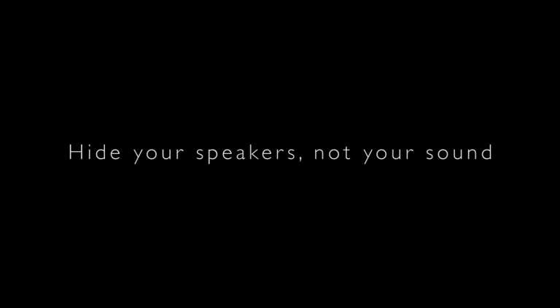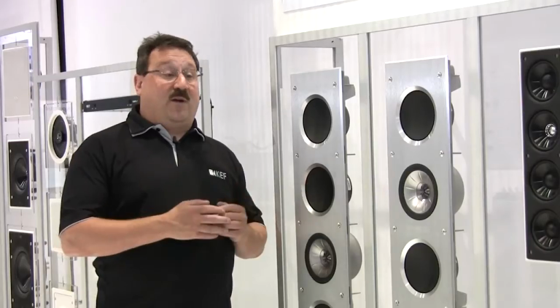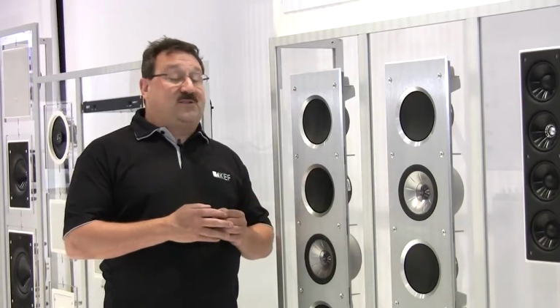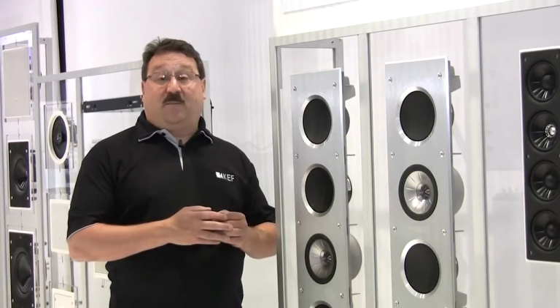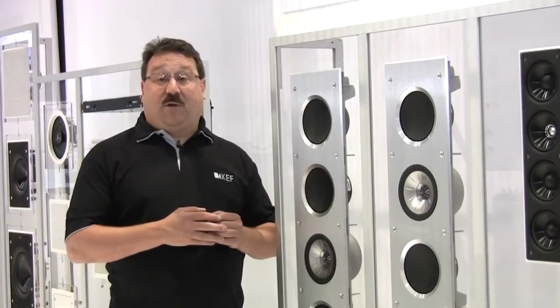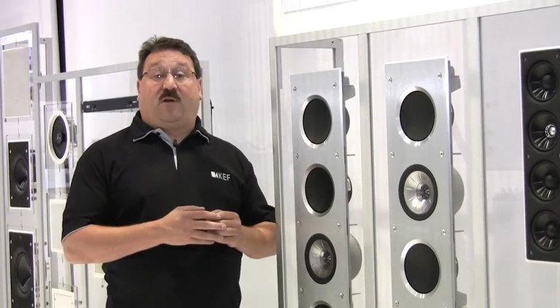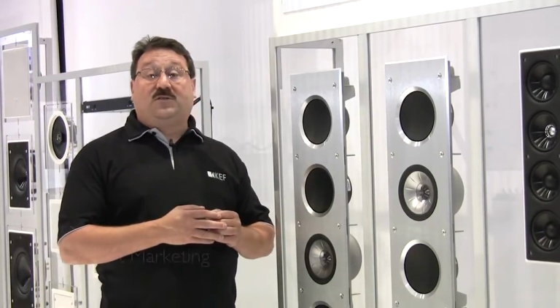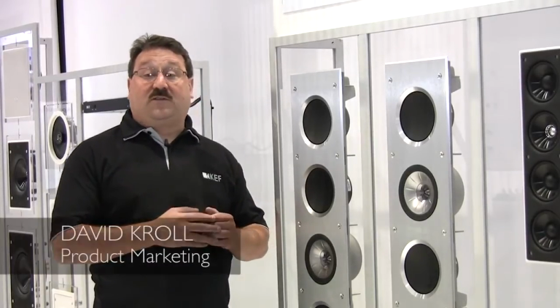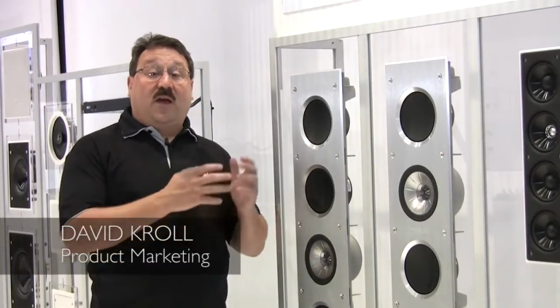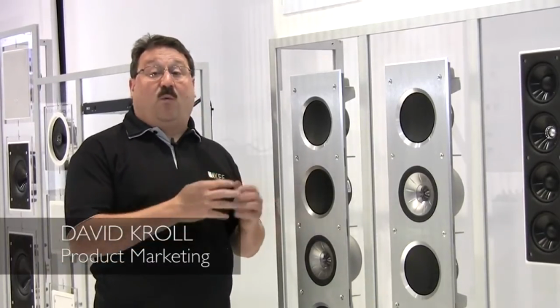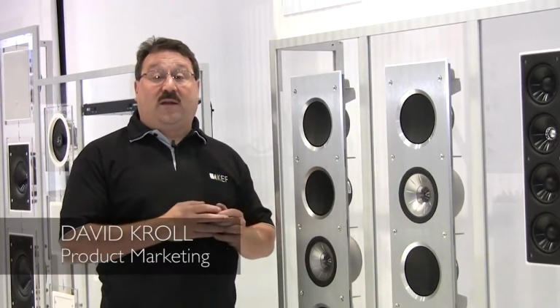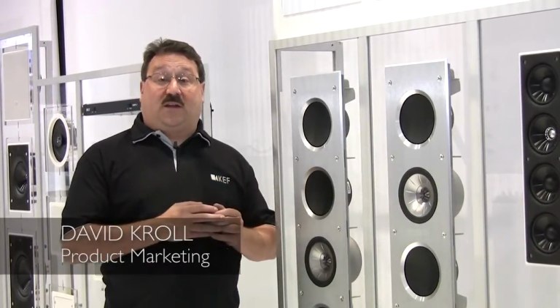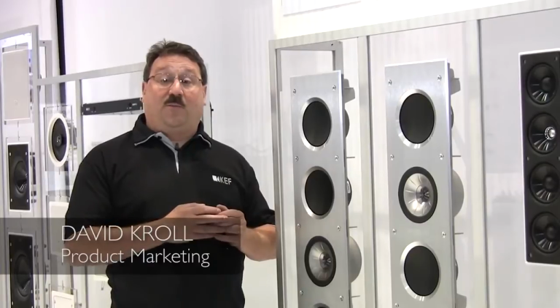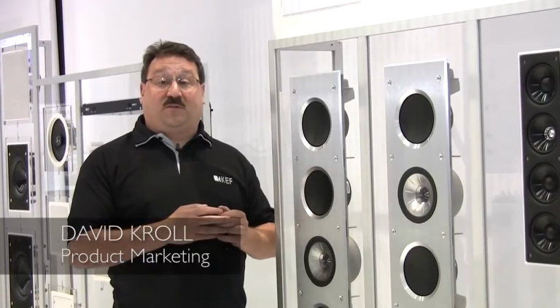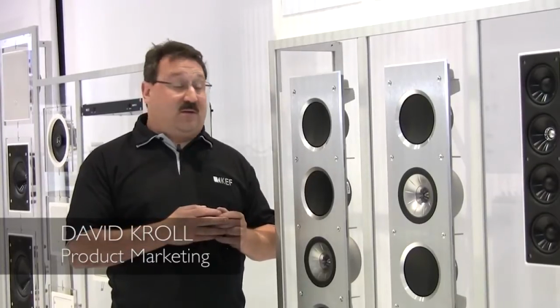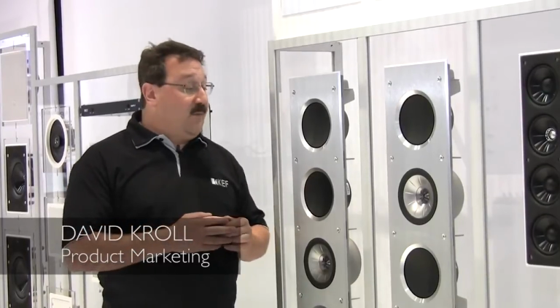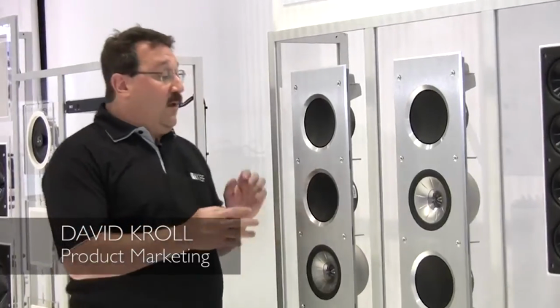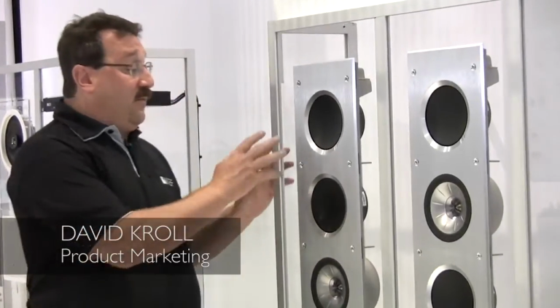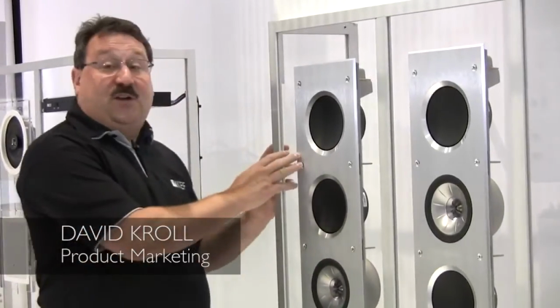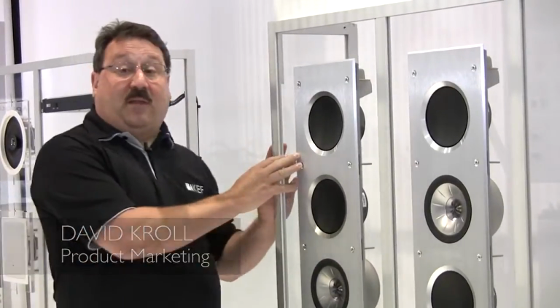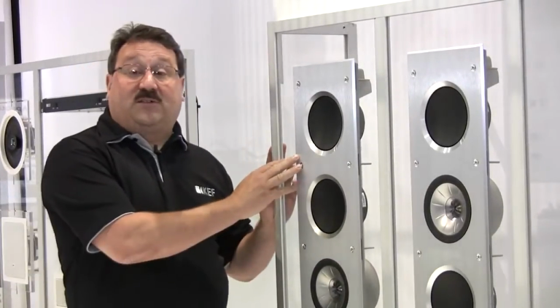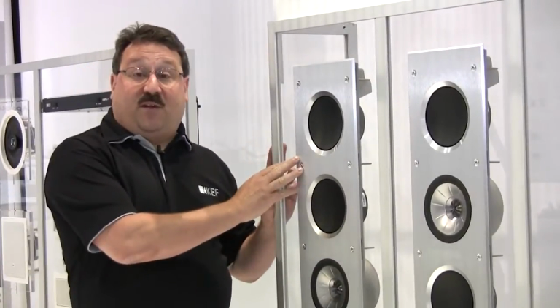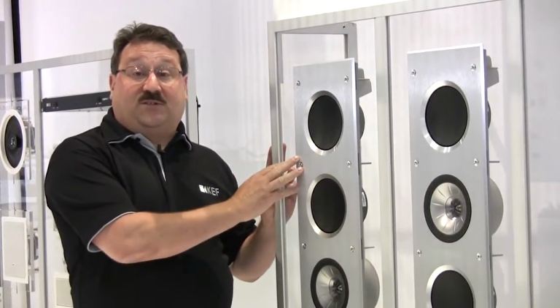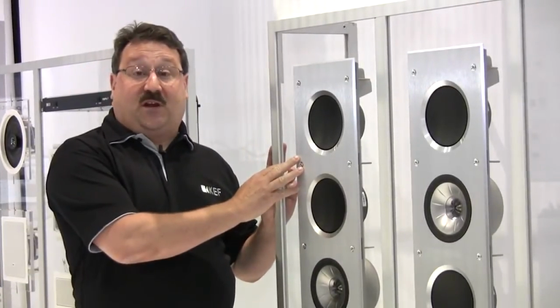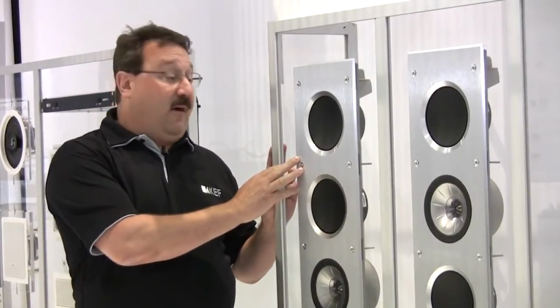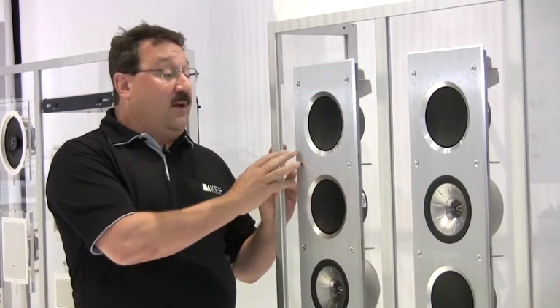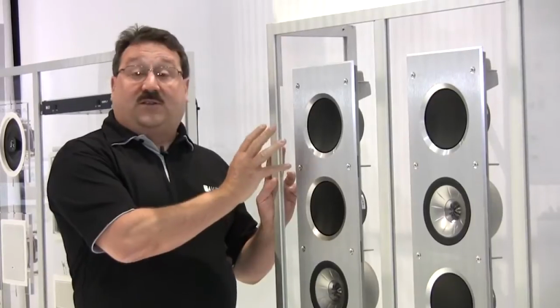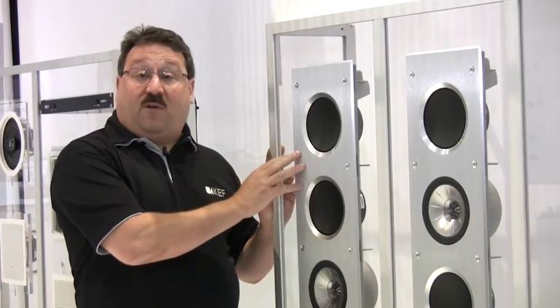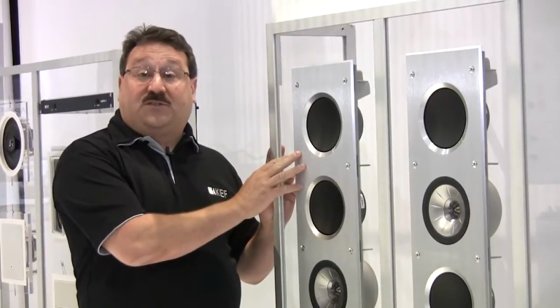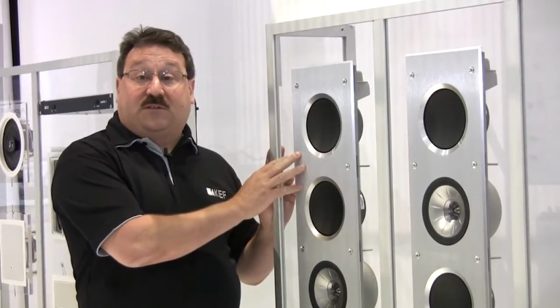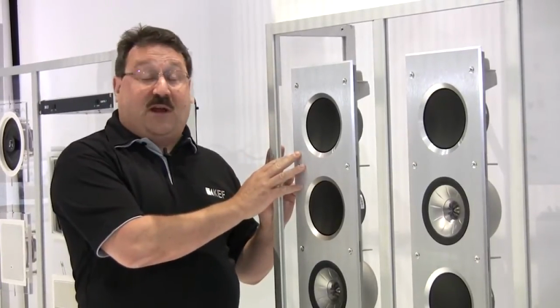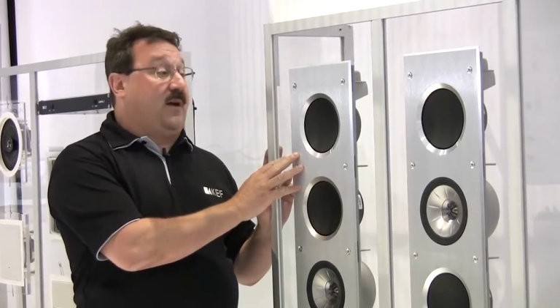I'm really excited to be showing off our new series of in-wall and in-ceiling home theater speakers. The flagship of the line is the 5160 RL, which is in our reference series of CI products.